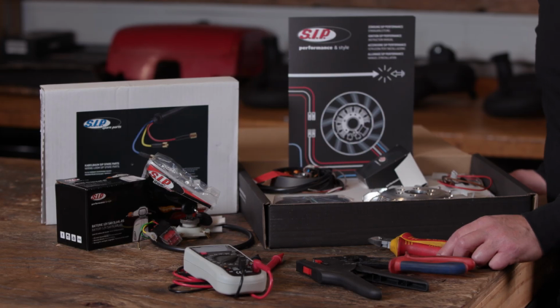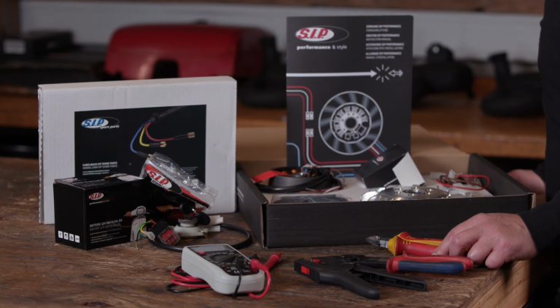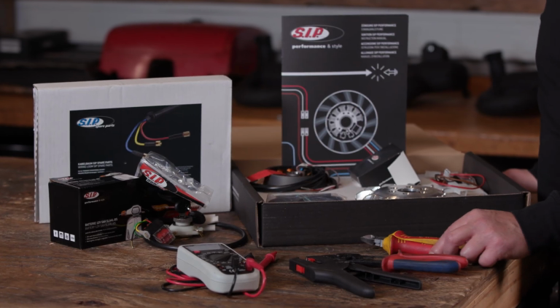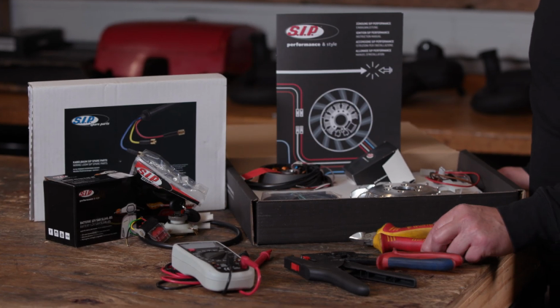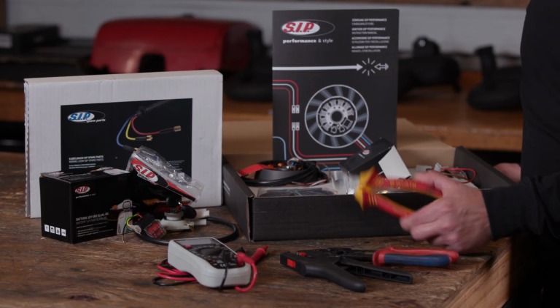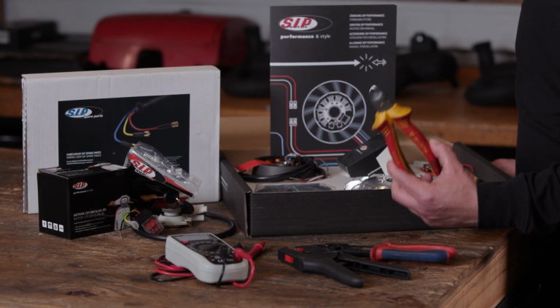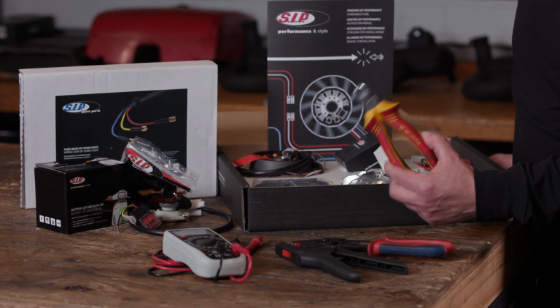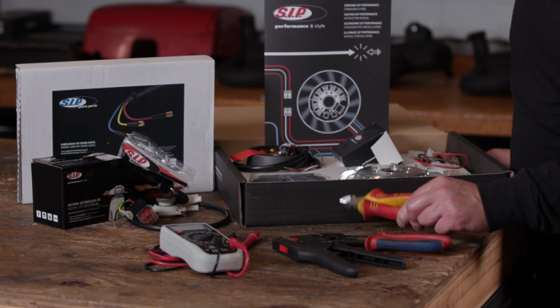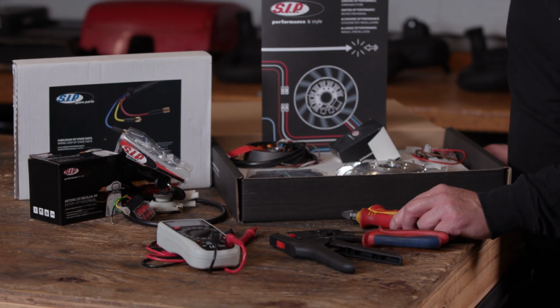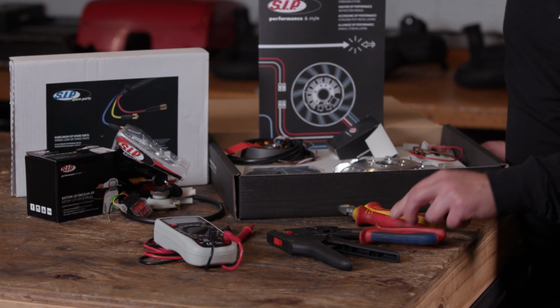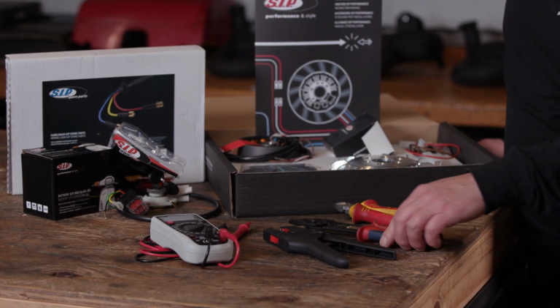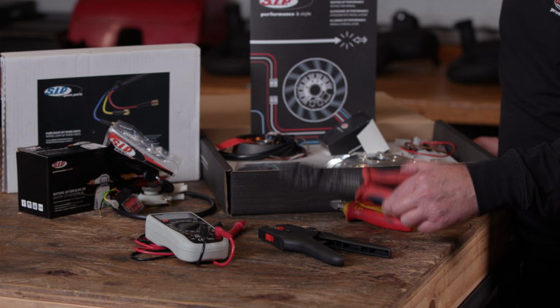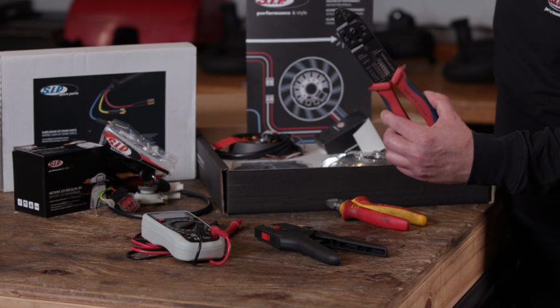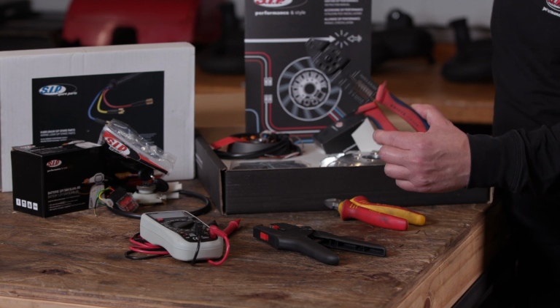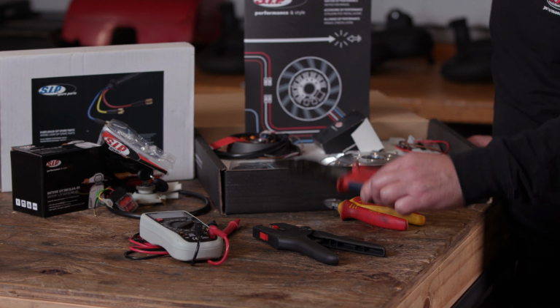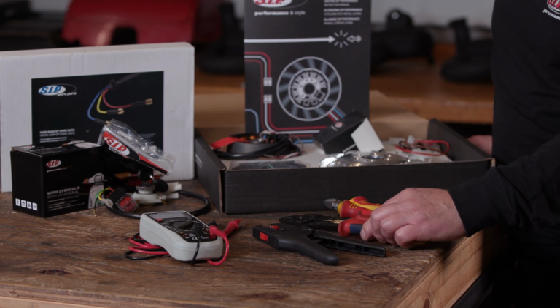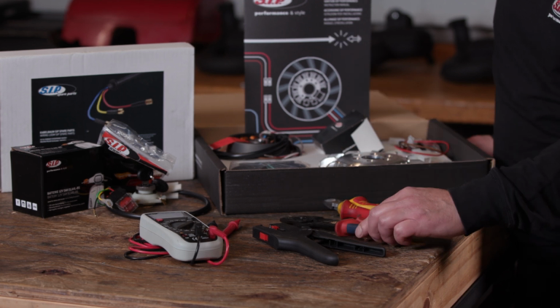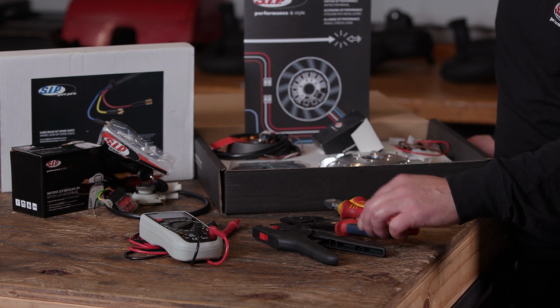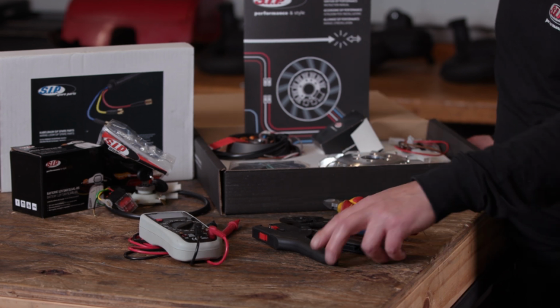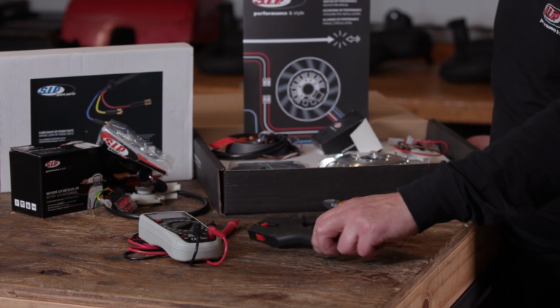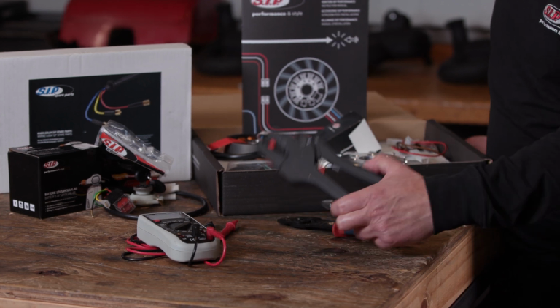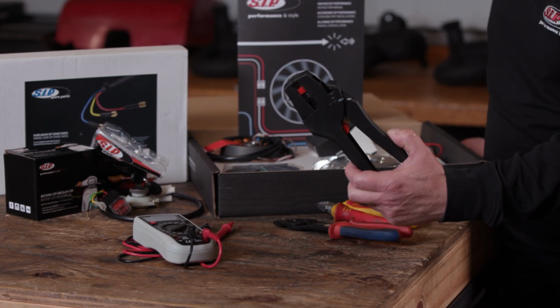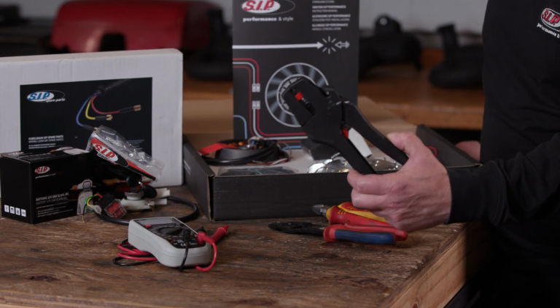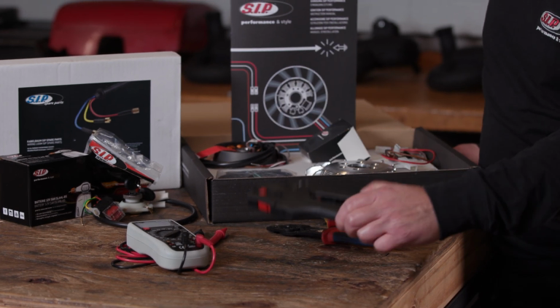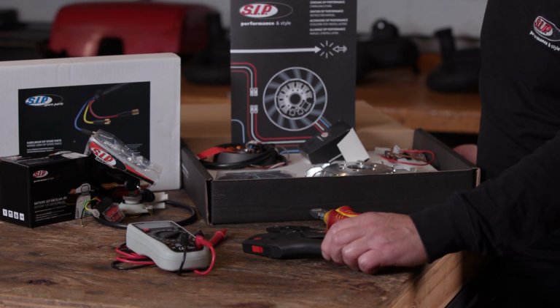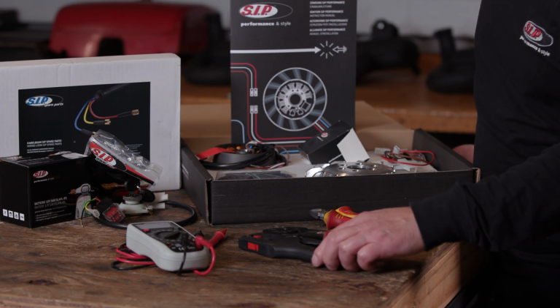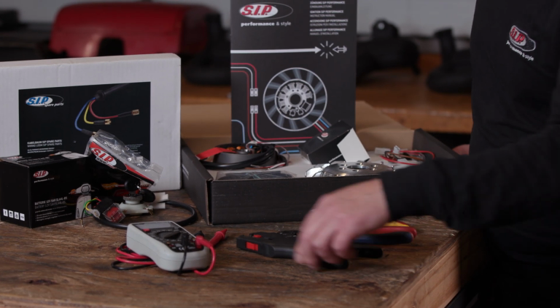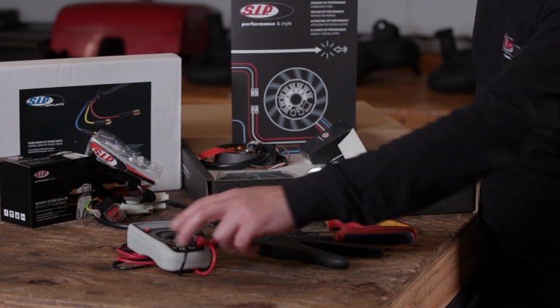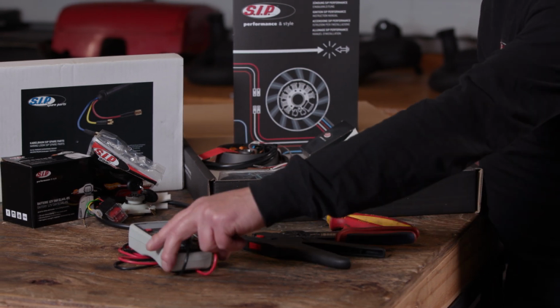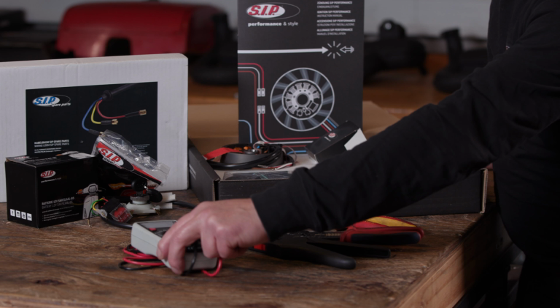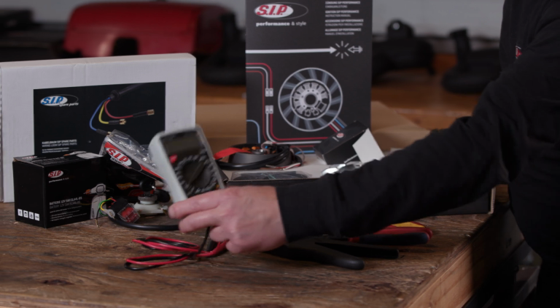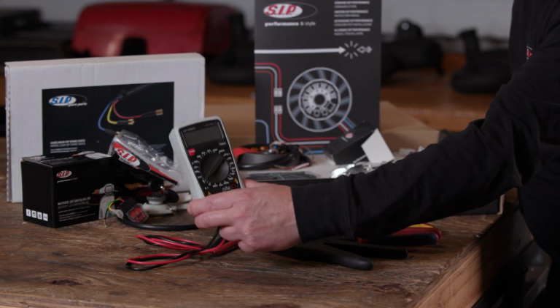We need a few standard tools for this: a pair of slide cutters, crimping pliers, wire strippers, and a multimeter.